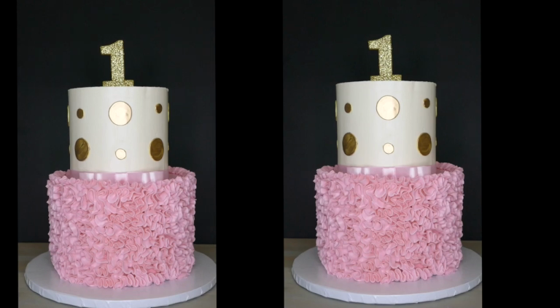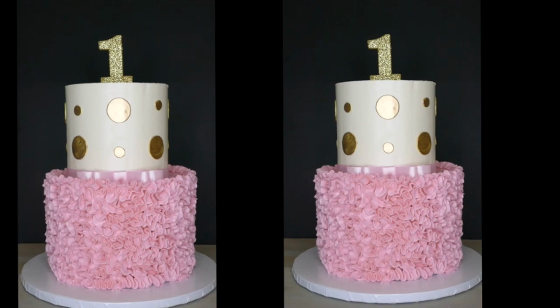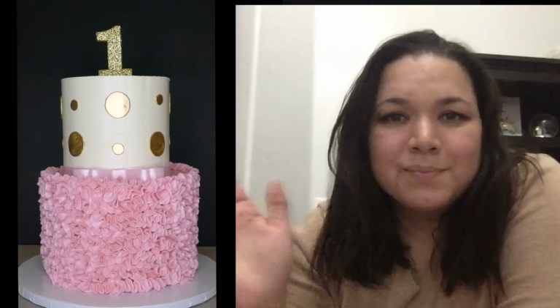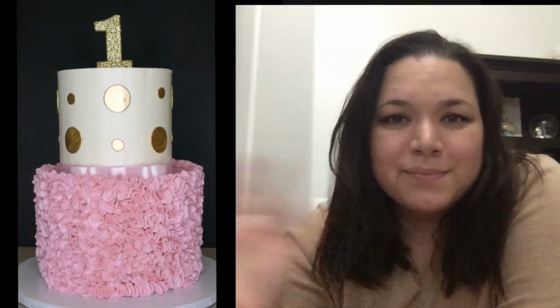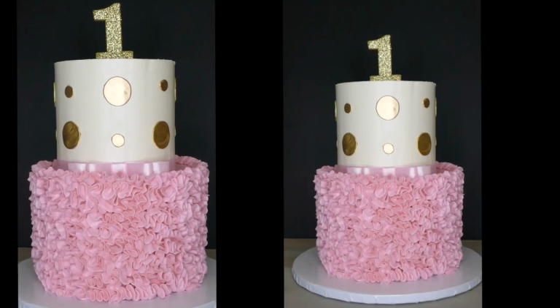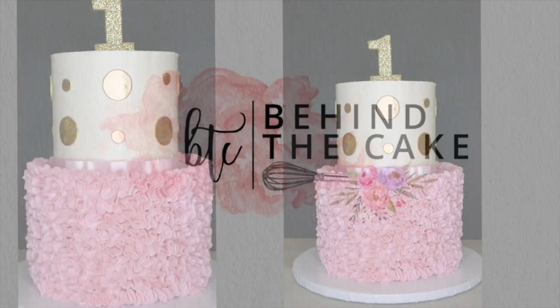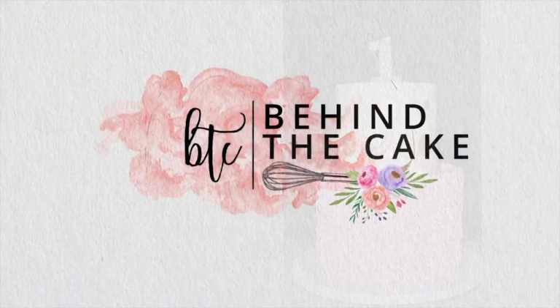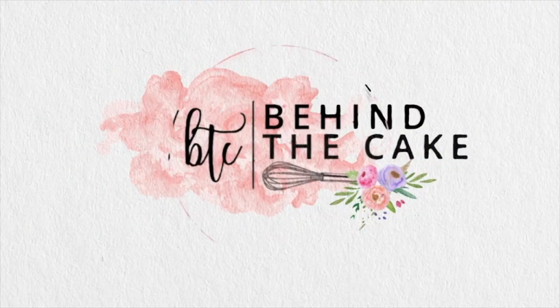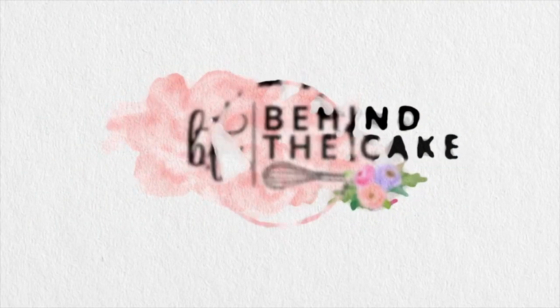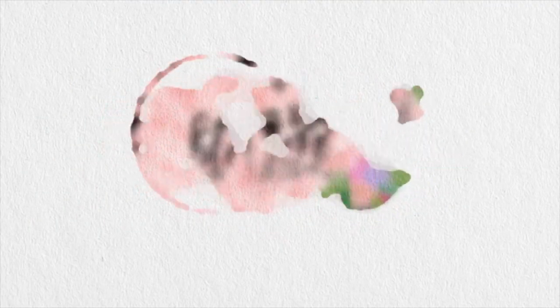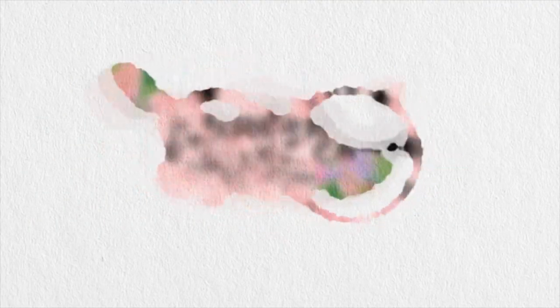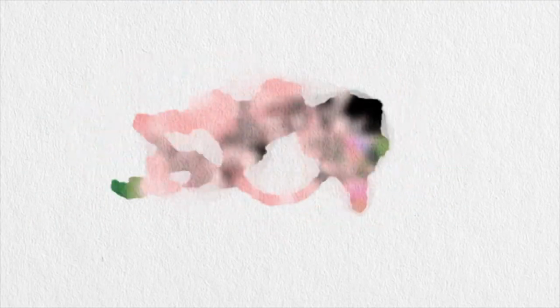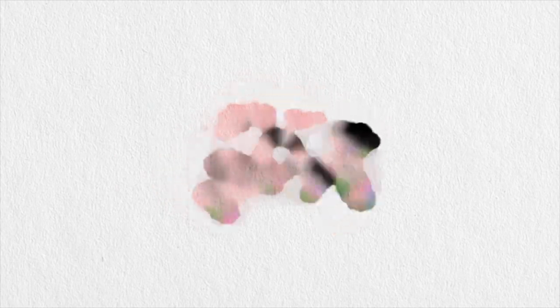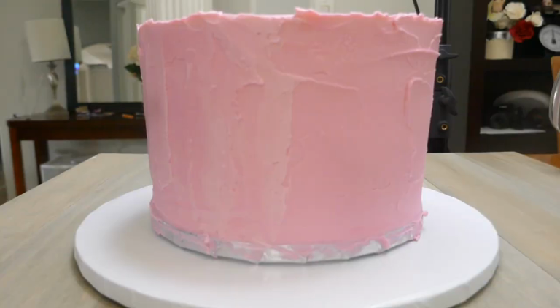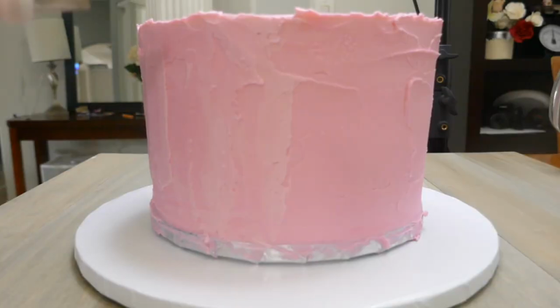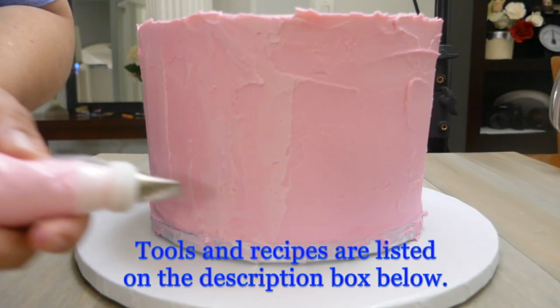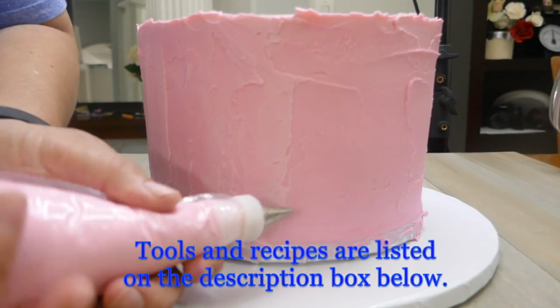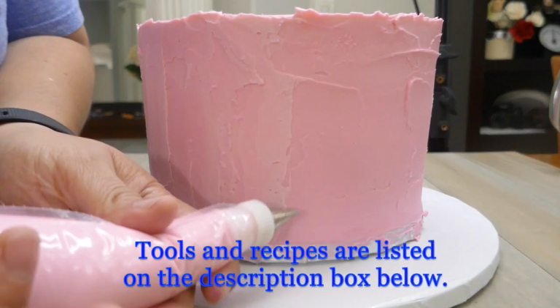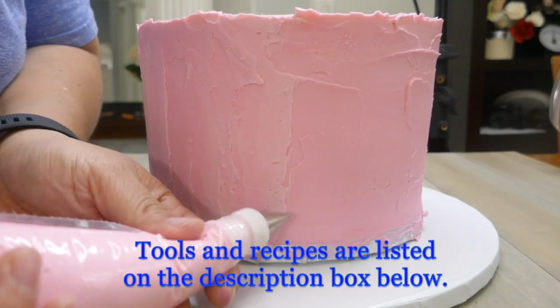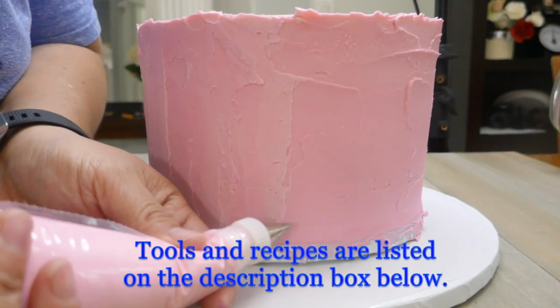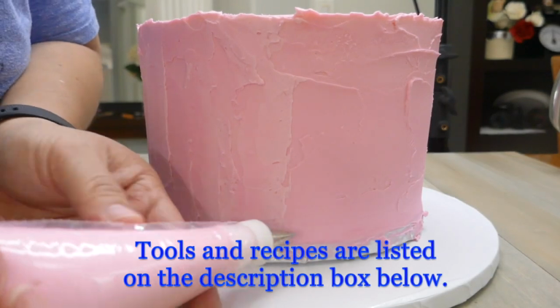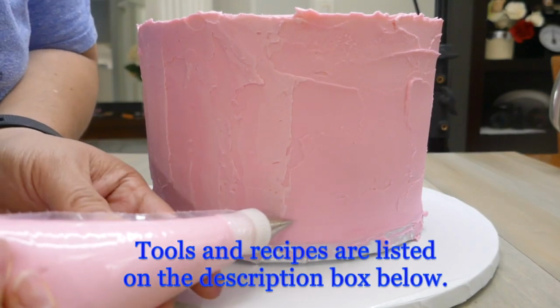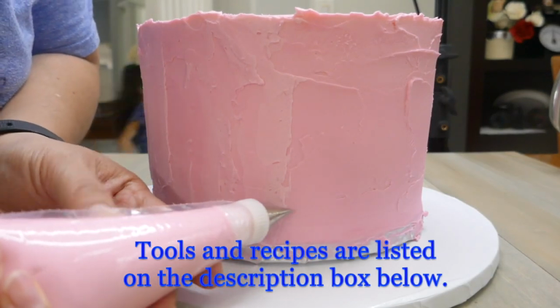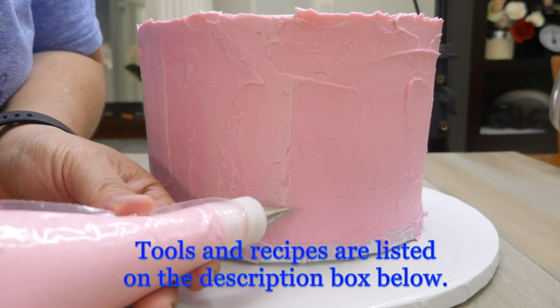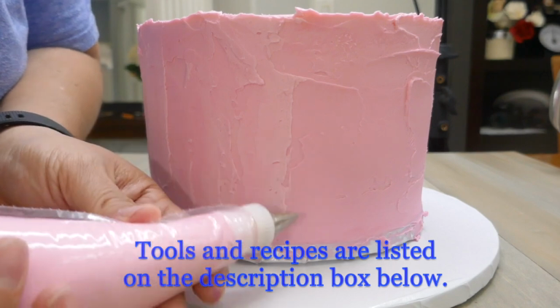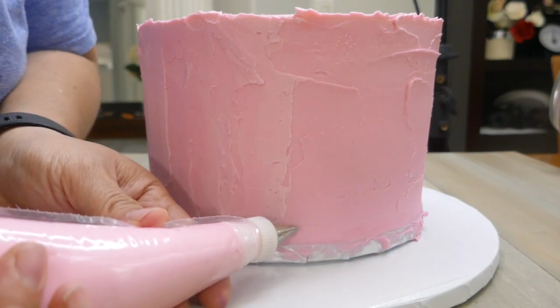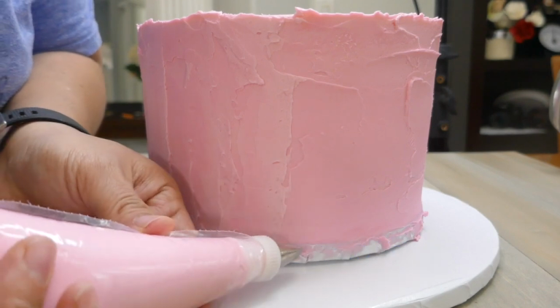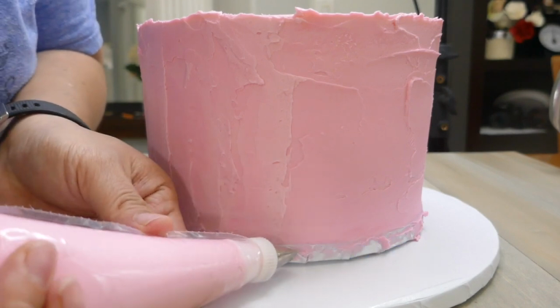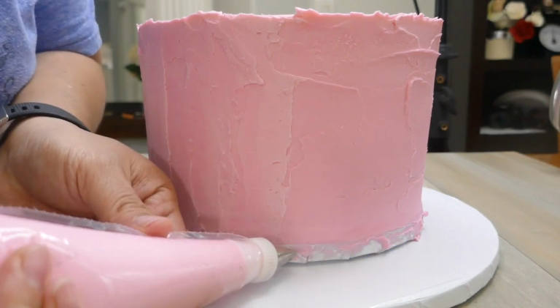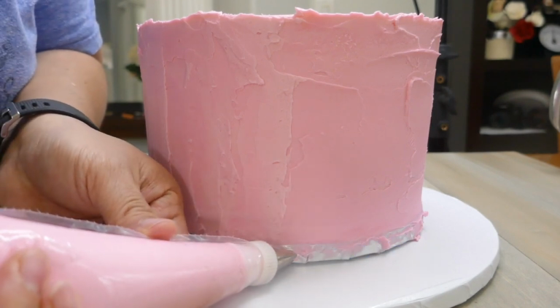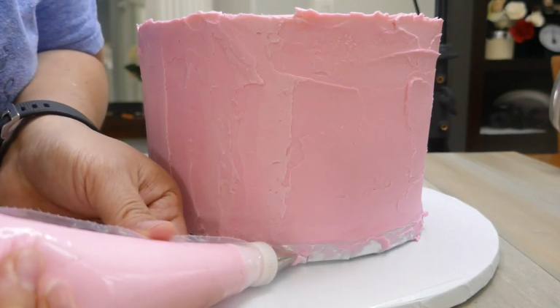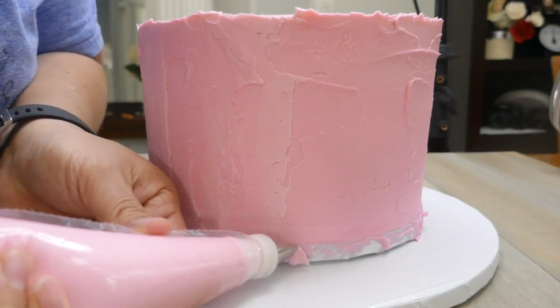Hey guys, this is Veronica from BehindTheCake.com and I'm going to show you how to make this petal ruffle cake. I already have my cake — it's already frosted. It doesn't have to be completely smooth, but it needs to be covered already.